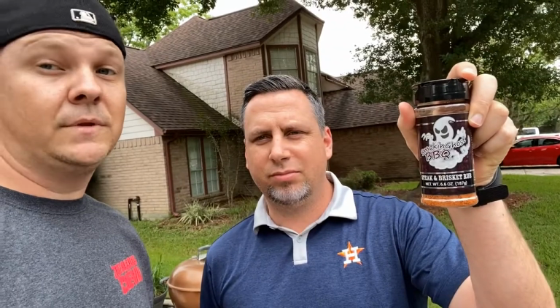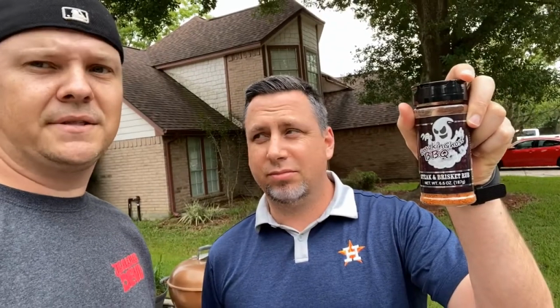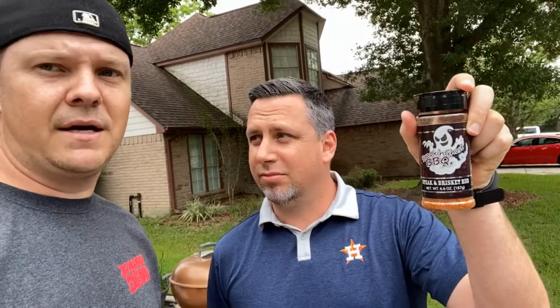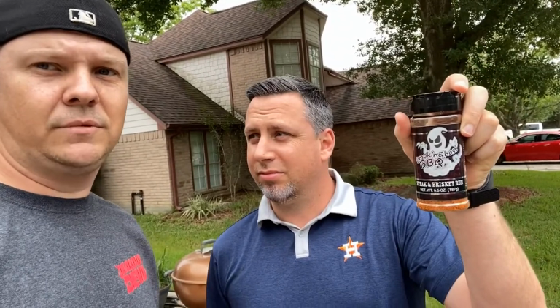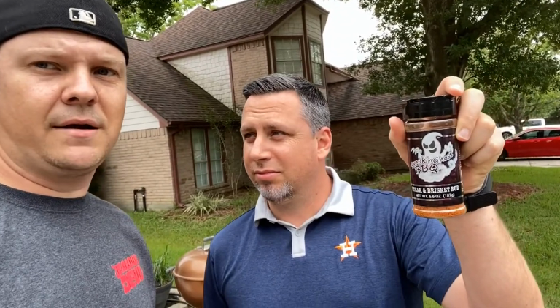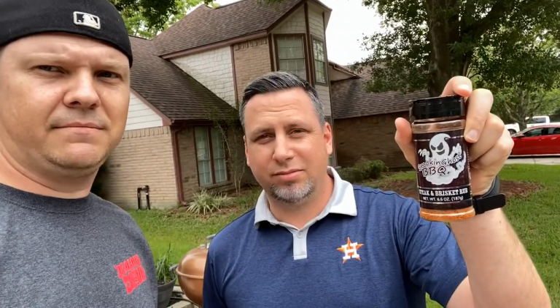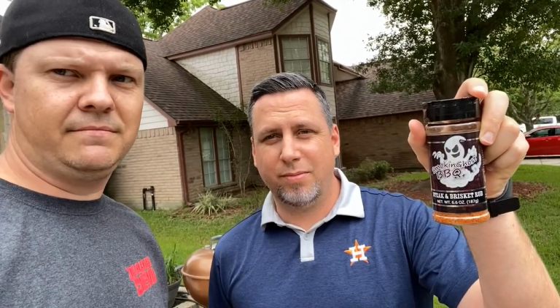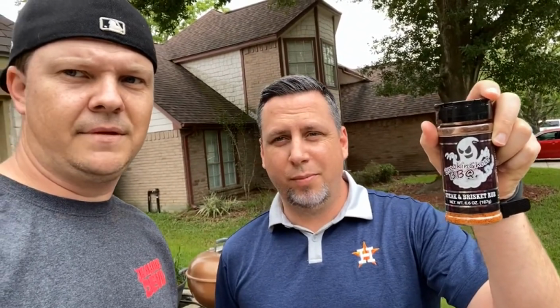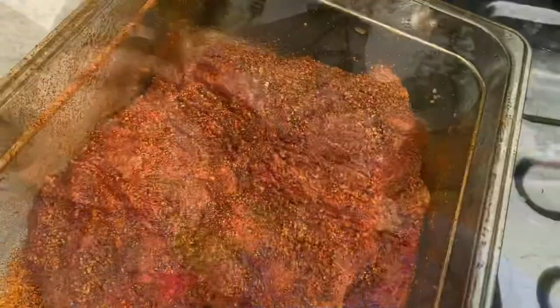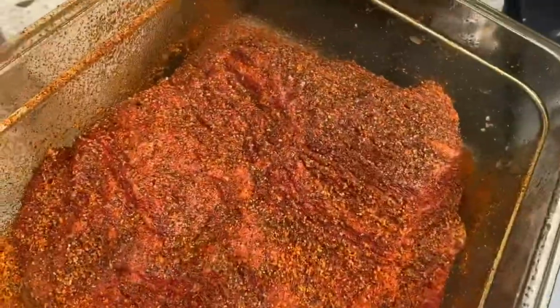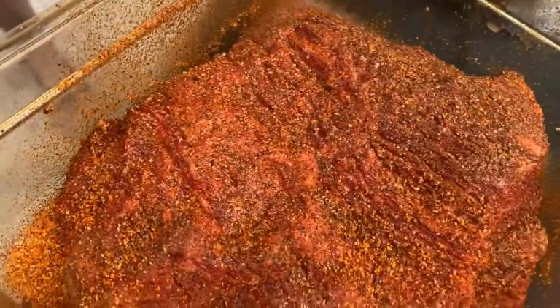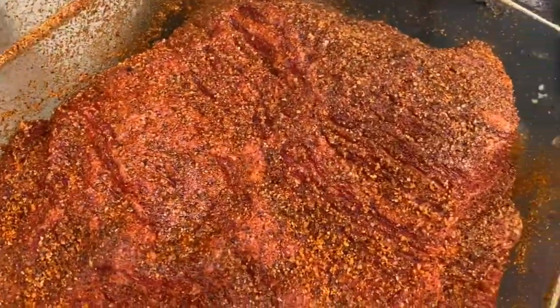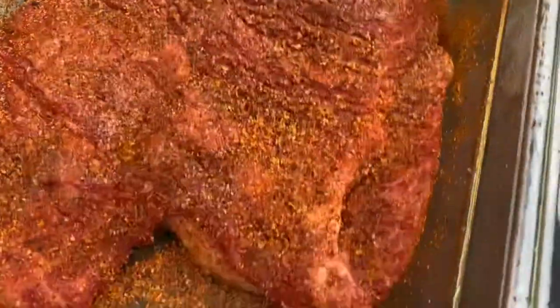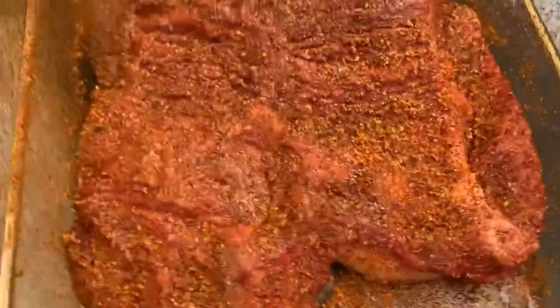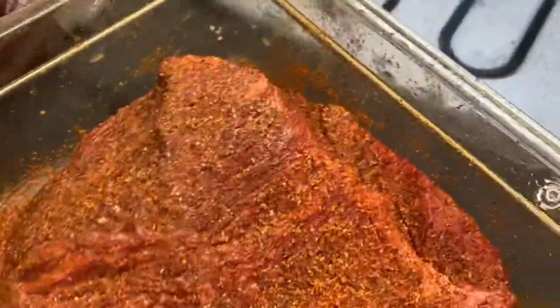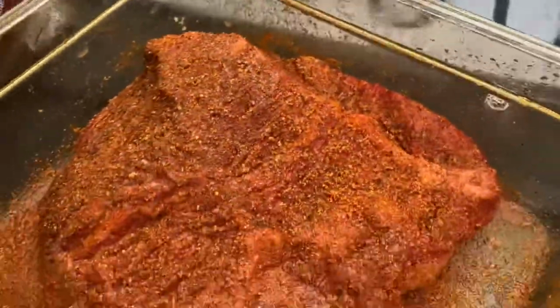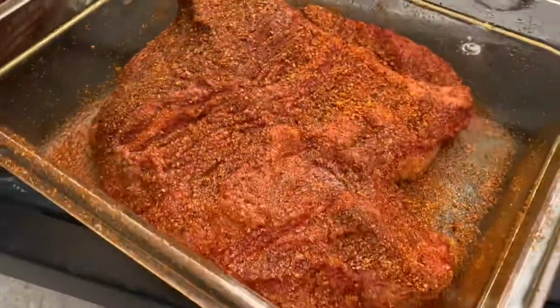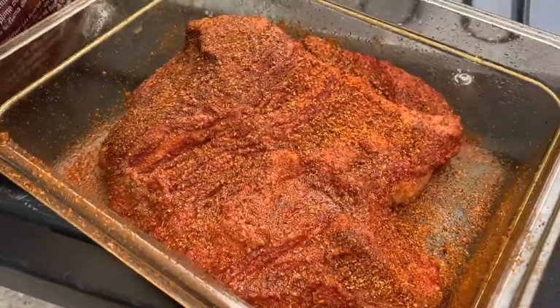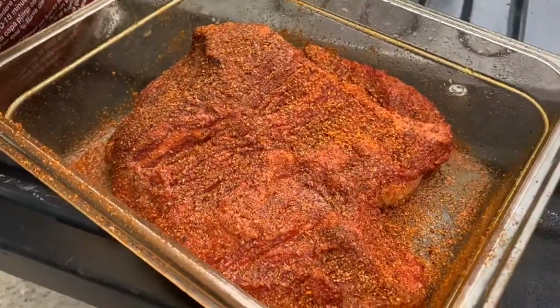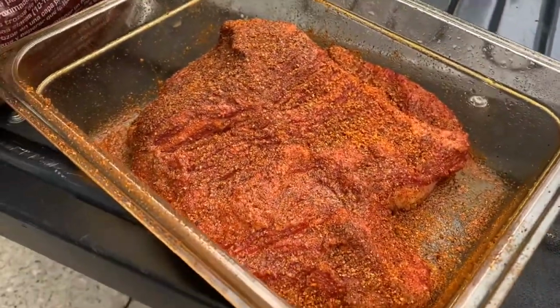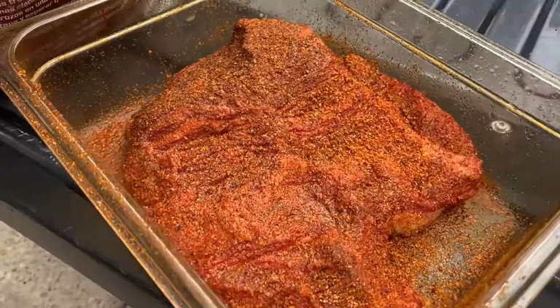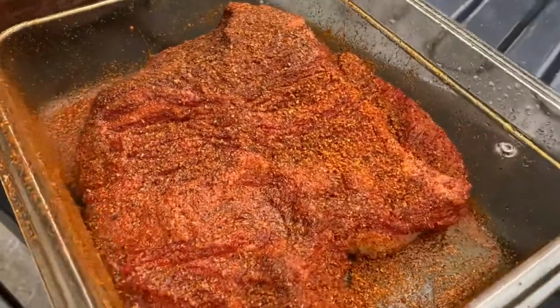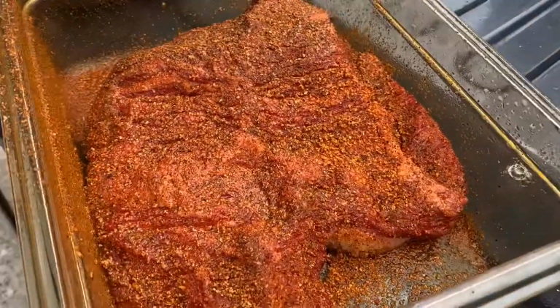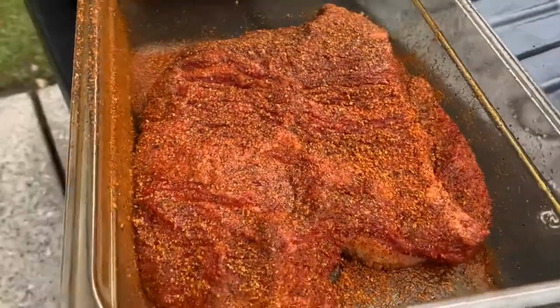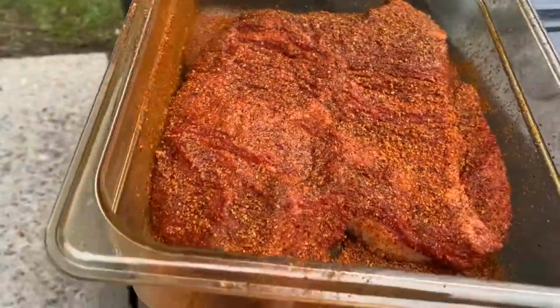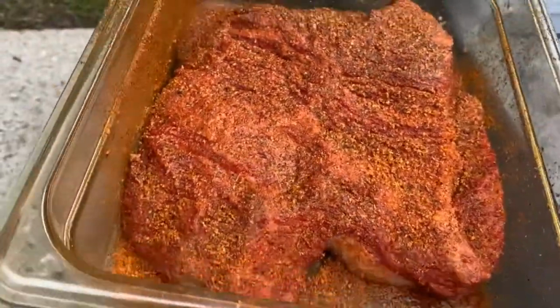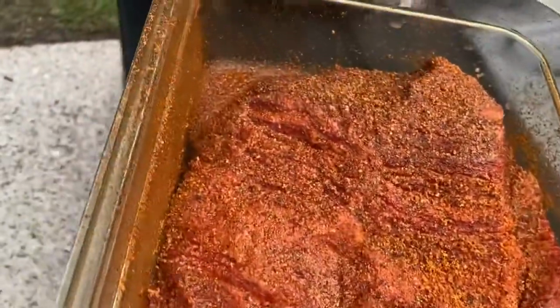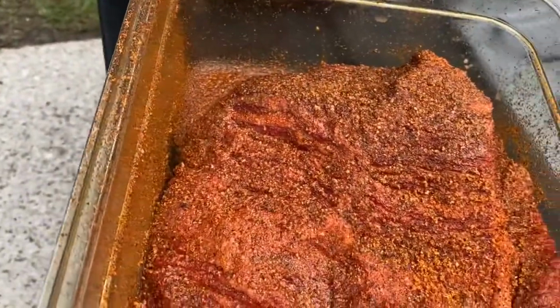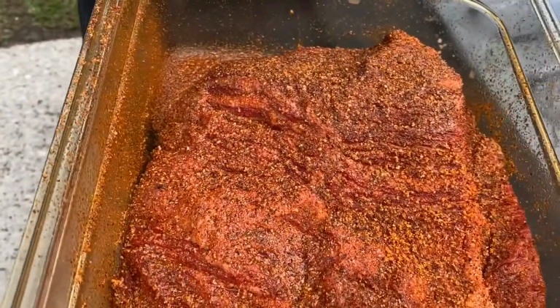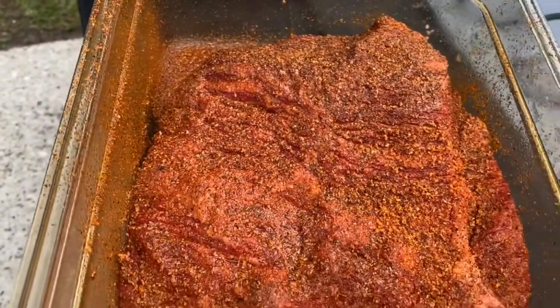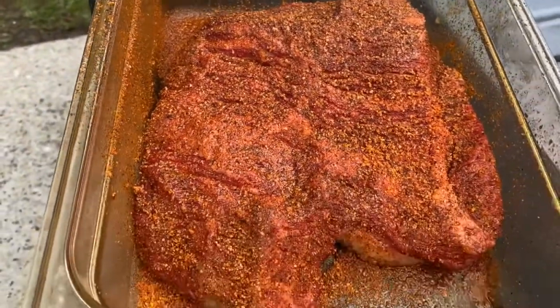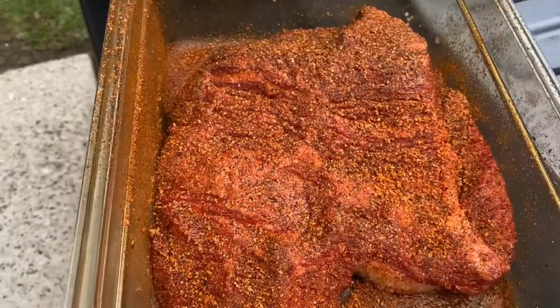Tried it on a steak already, trying it on a brisket. Give it a pretty solid rub down, so it should have some flavor, whatever the flavor is. Just the point? Yeah, it's just the point here.